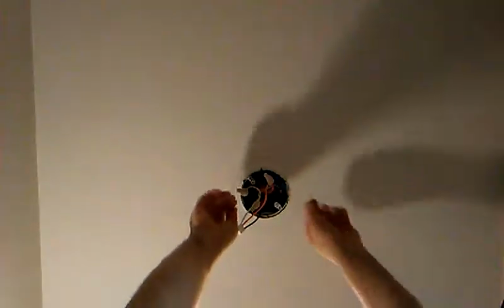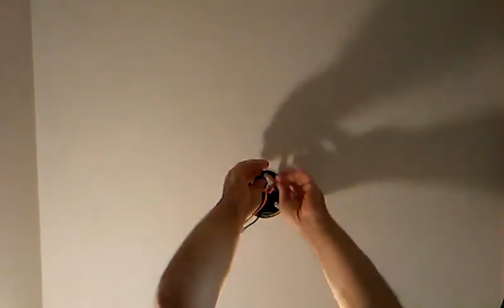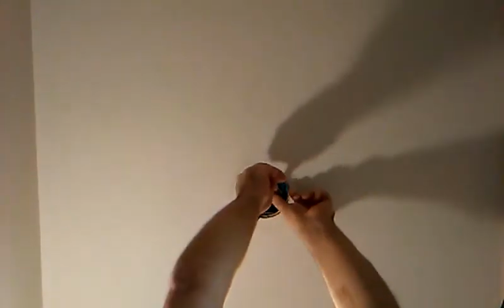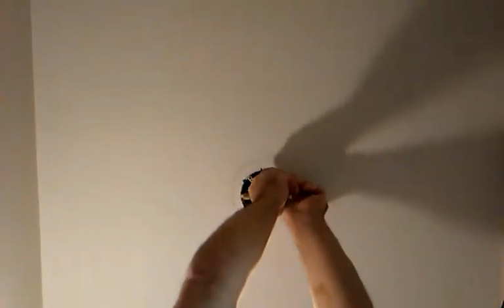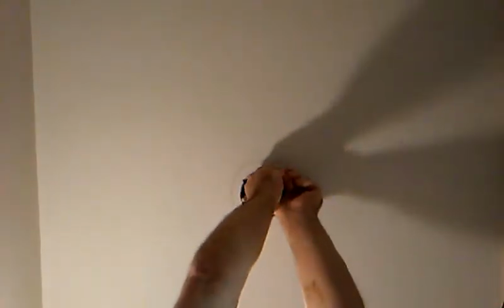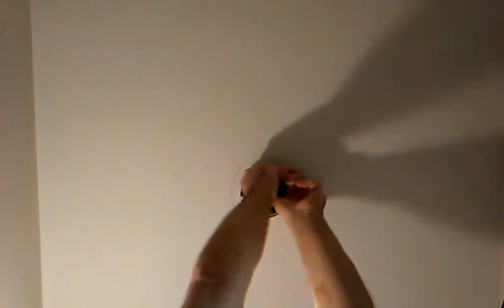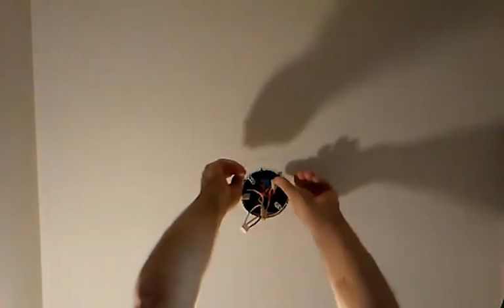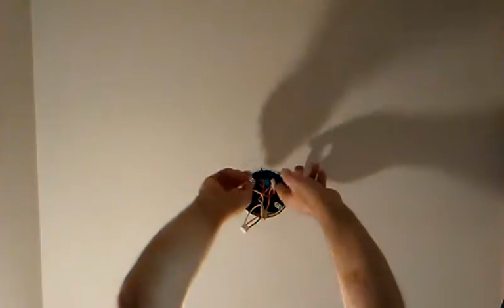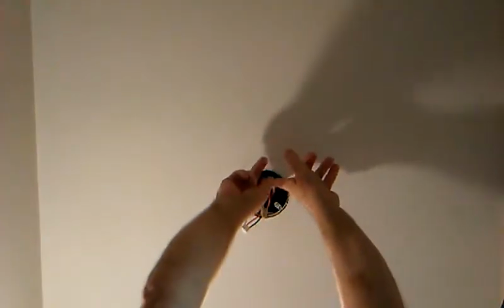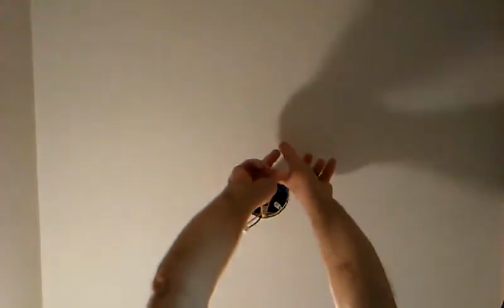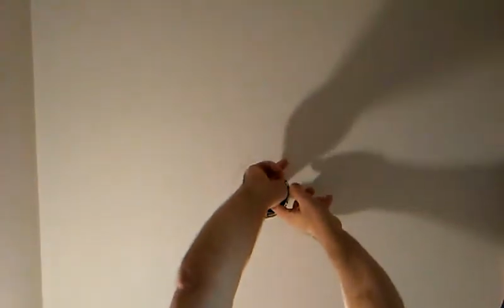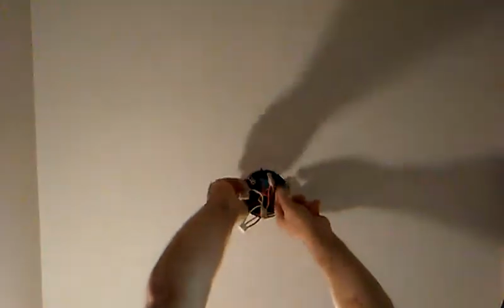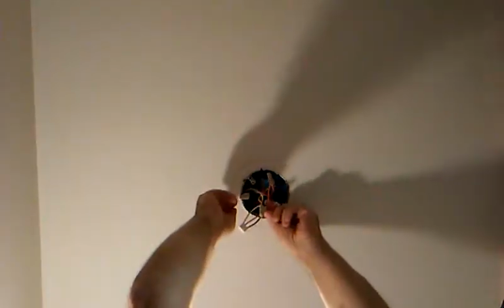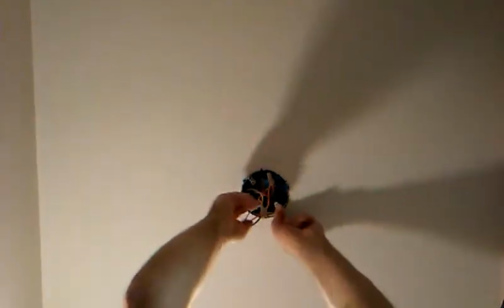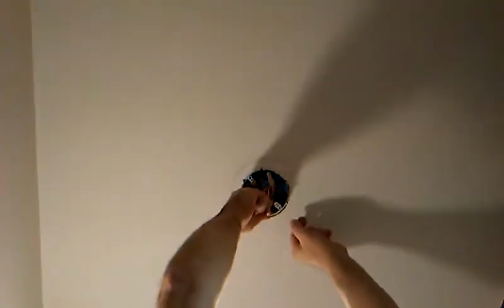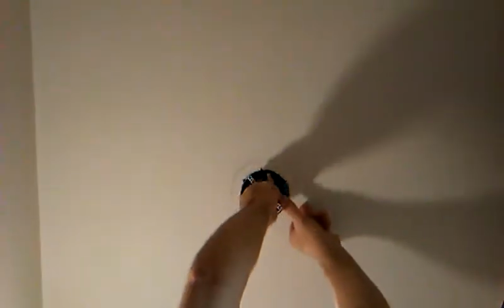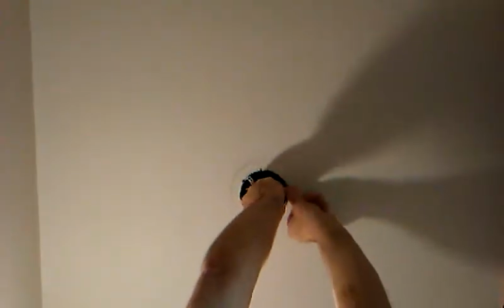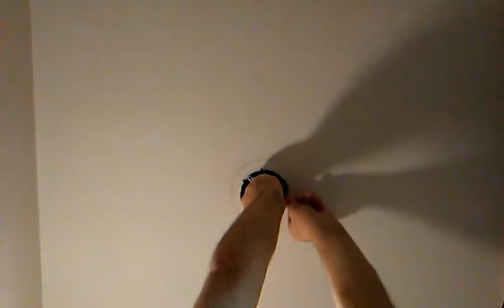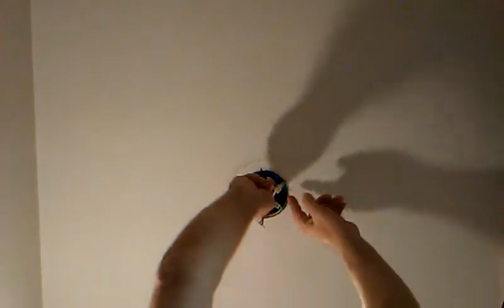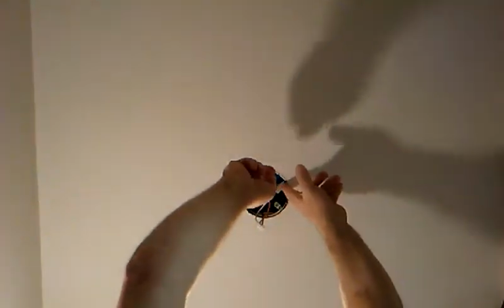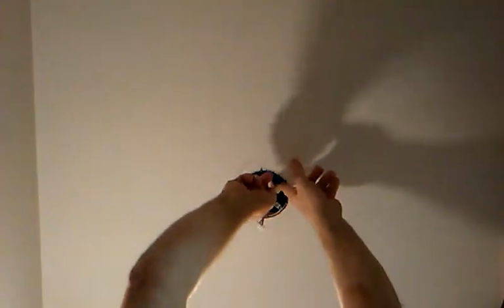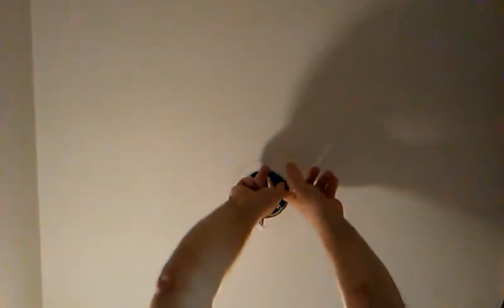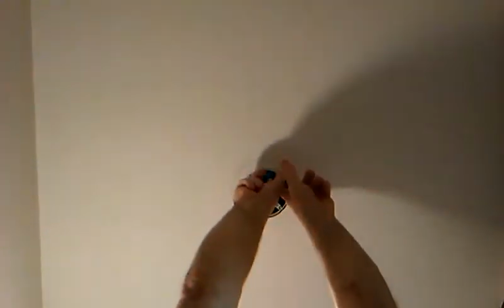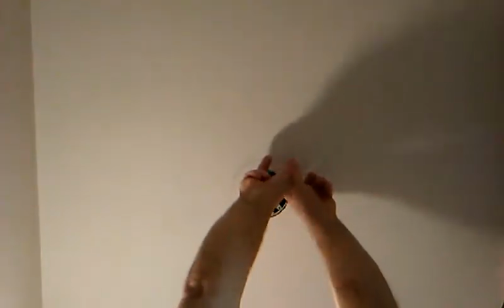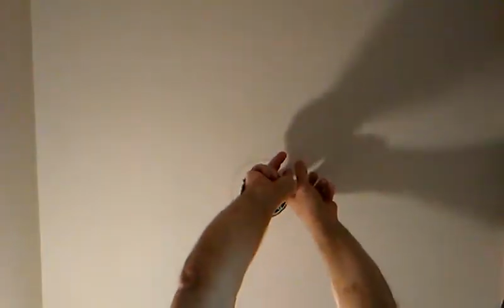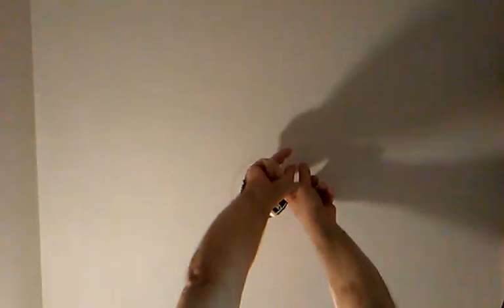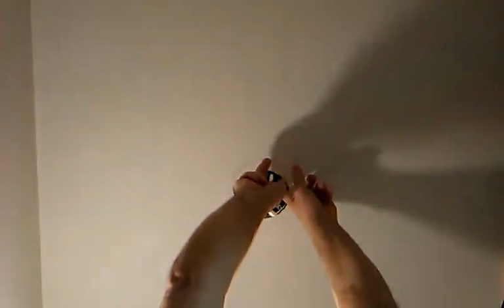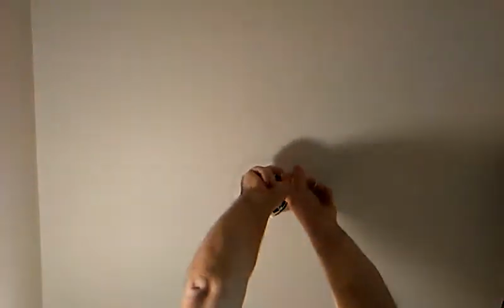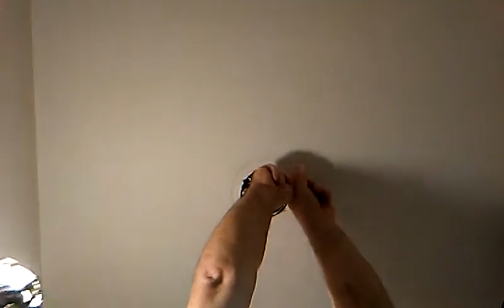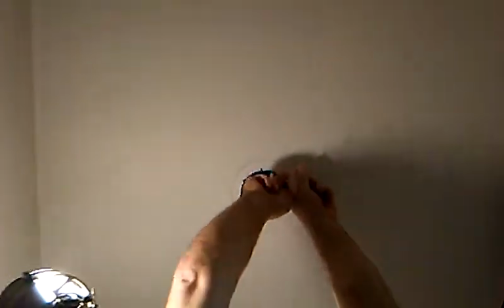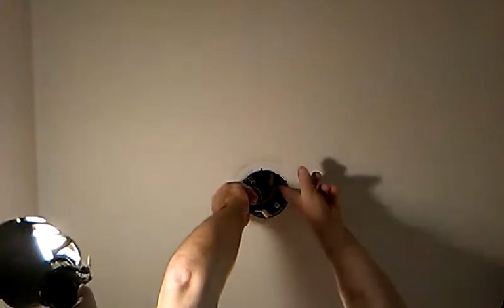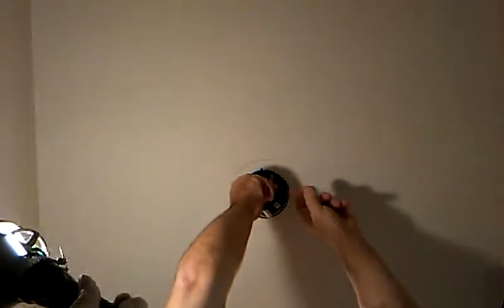Now we can push these wires up into the box. When it starts chirping, that's how you know it's going bad. Yeah.